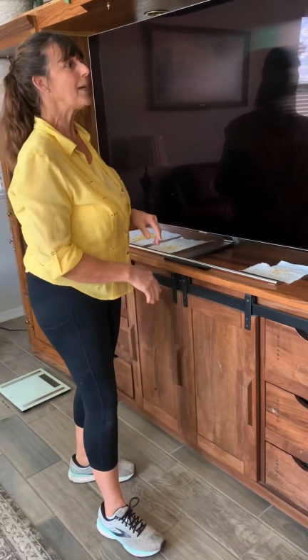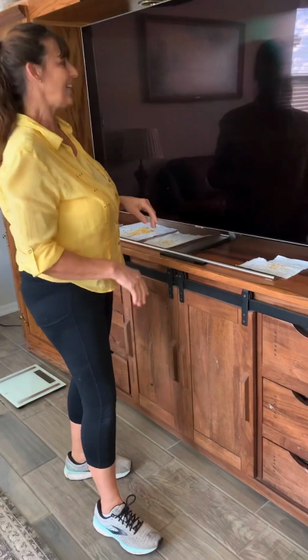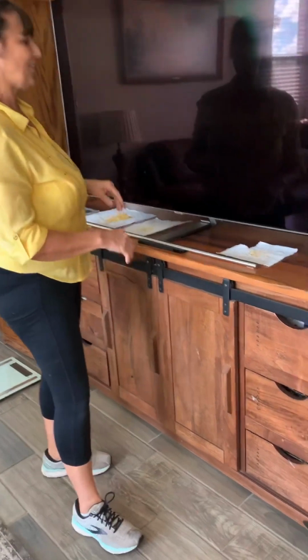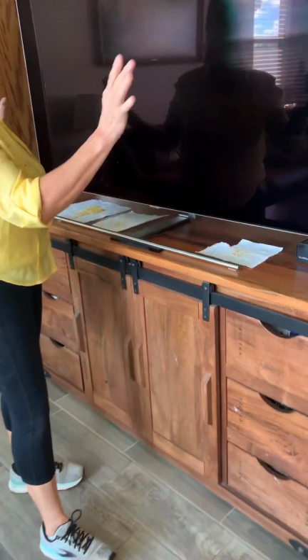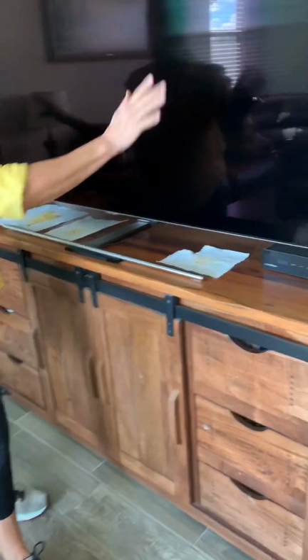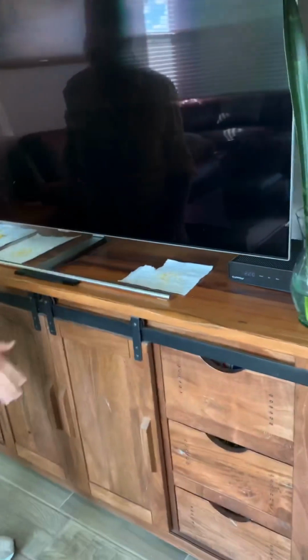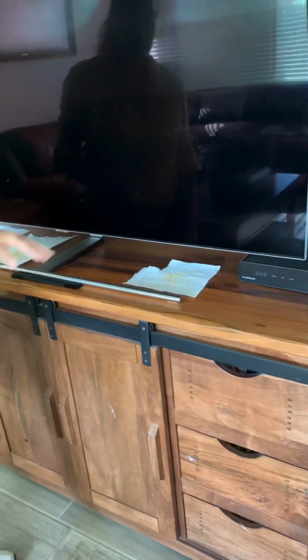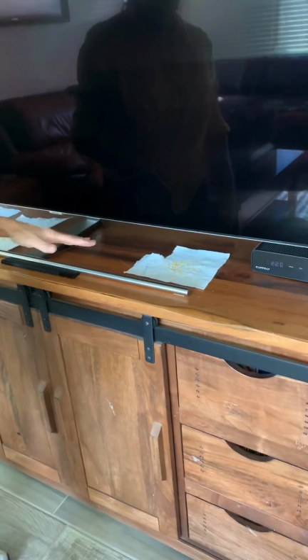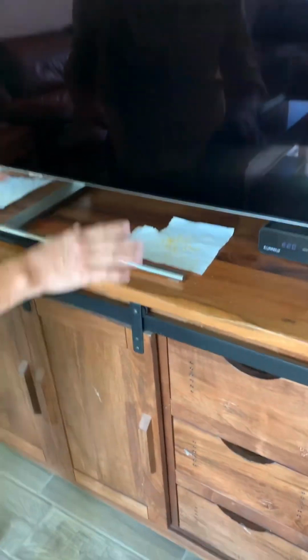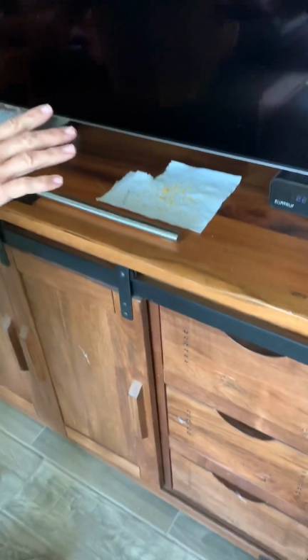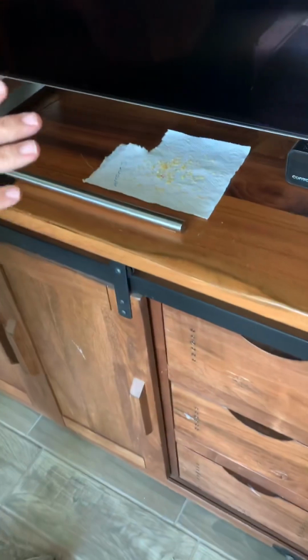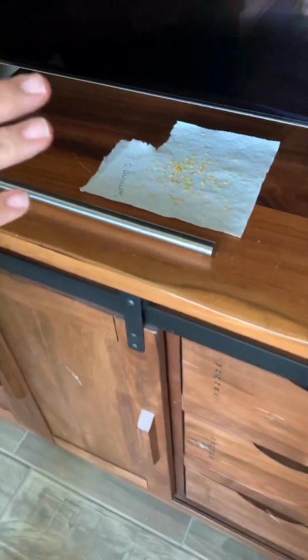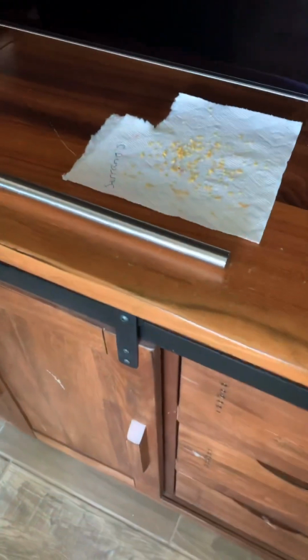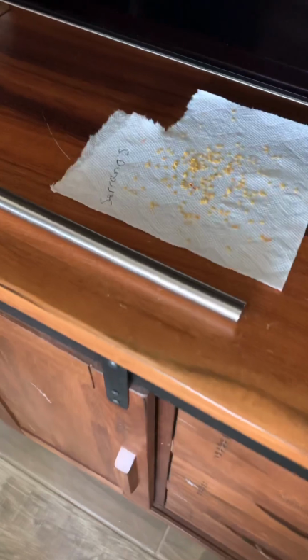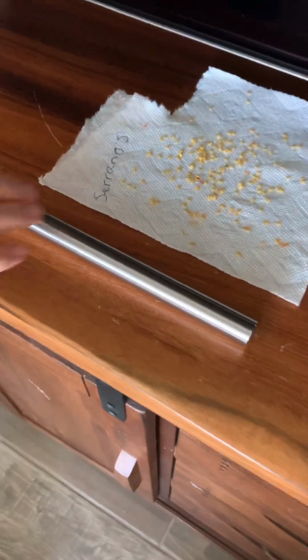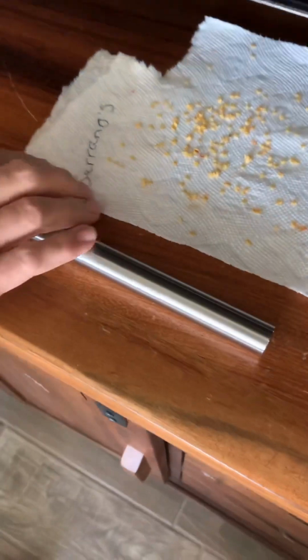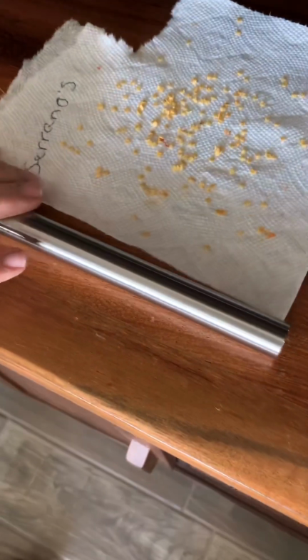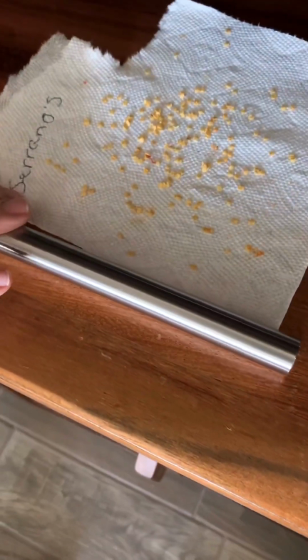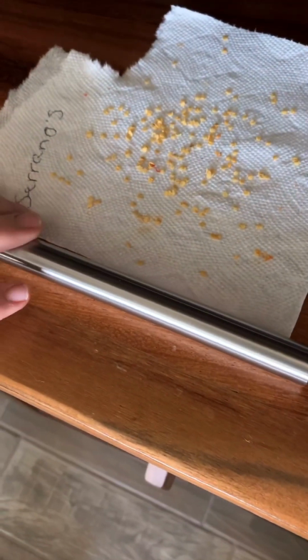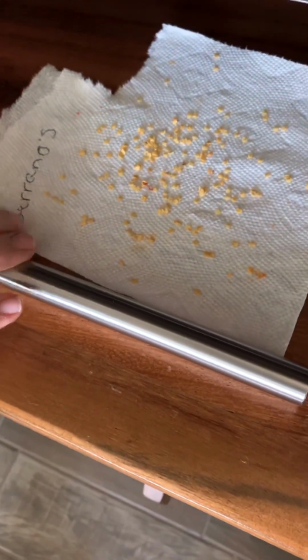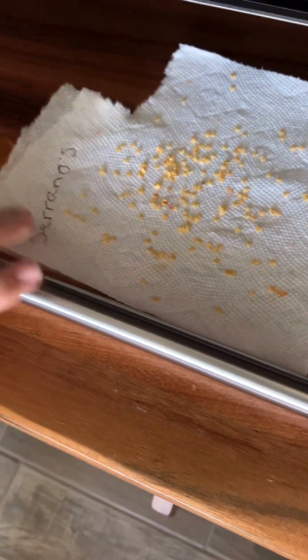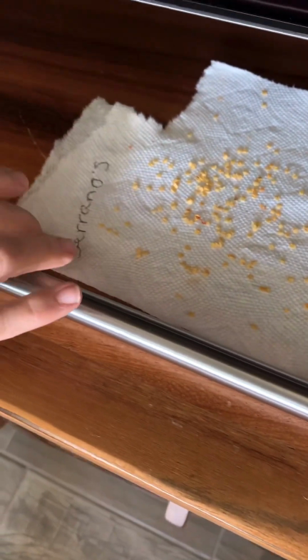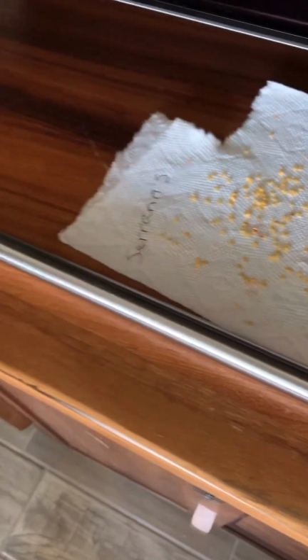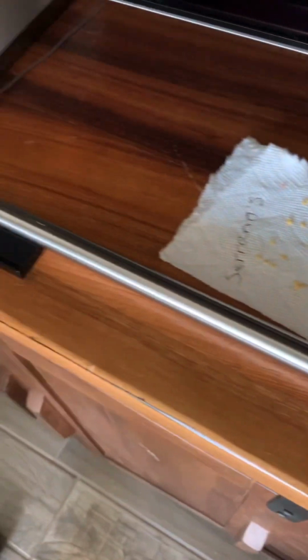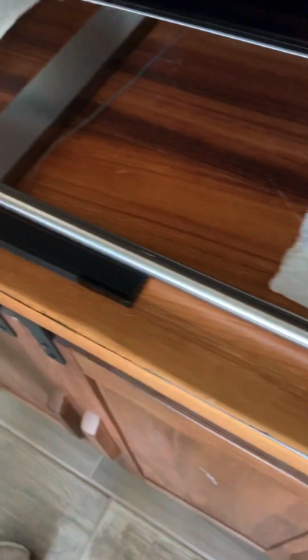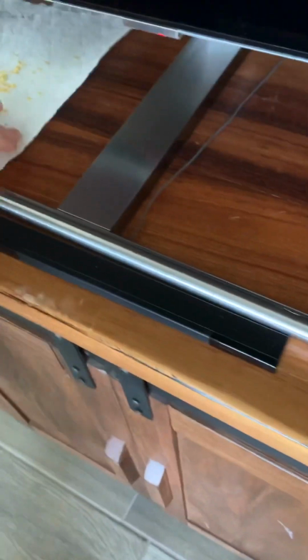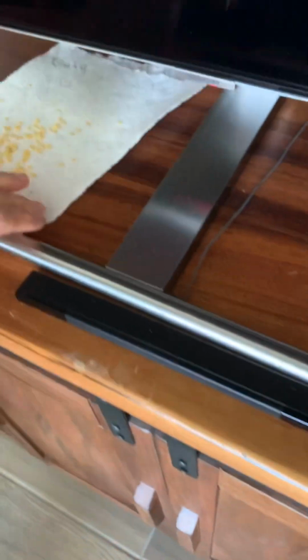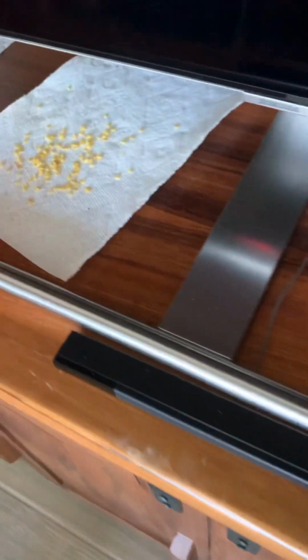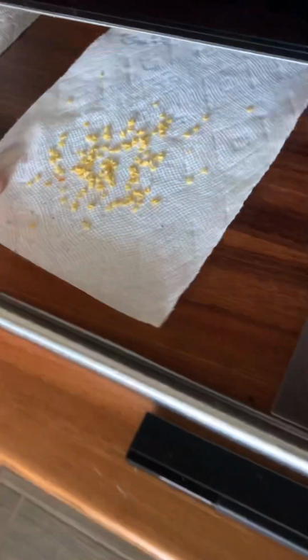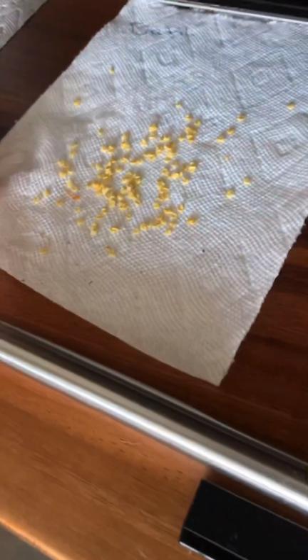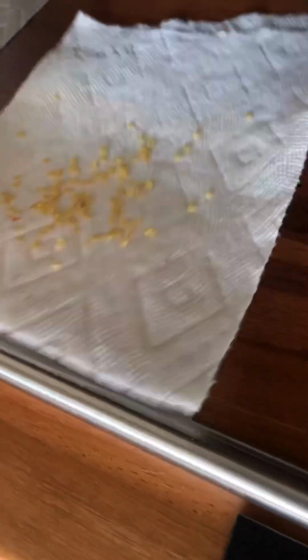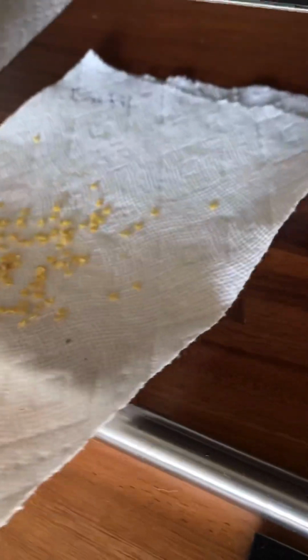A lot of our peppers we've been drying out and I've been saving the seeds from some of those. We have serranos here and...